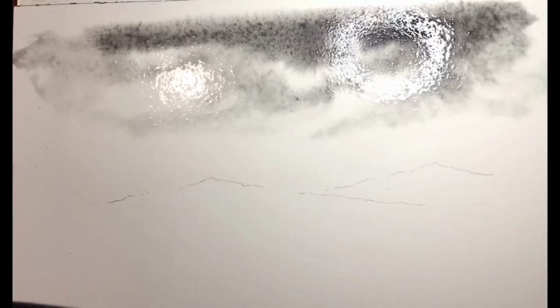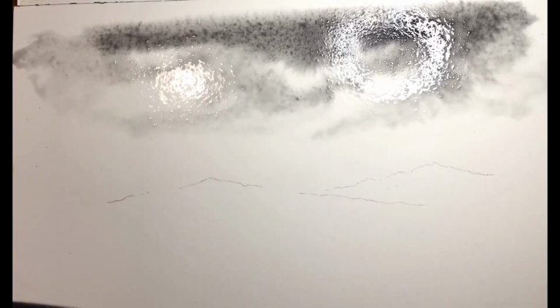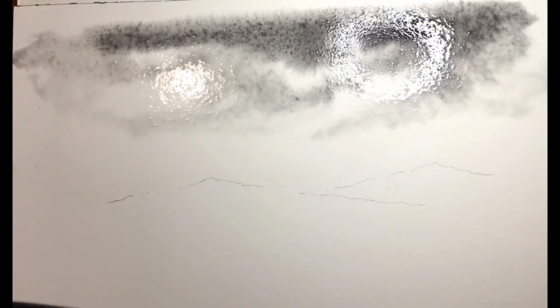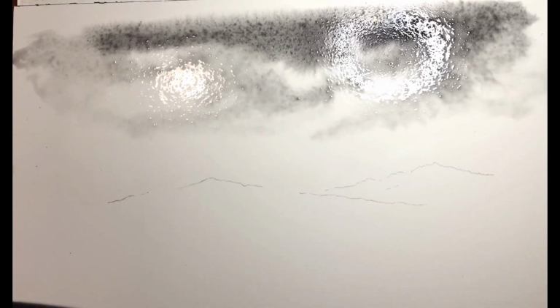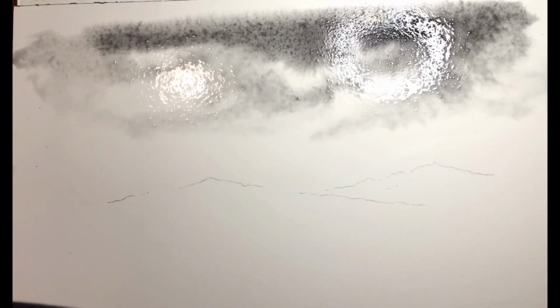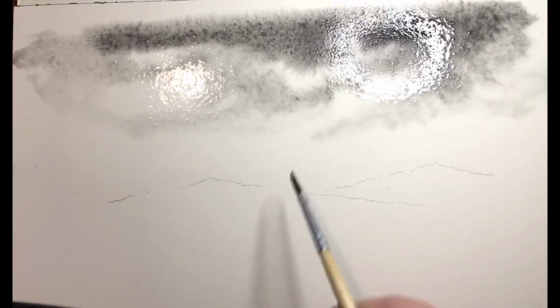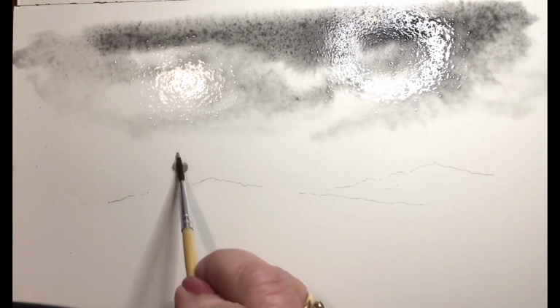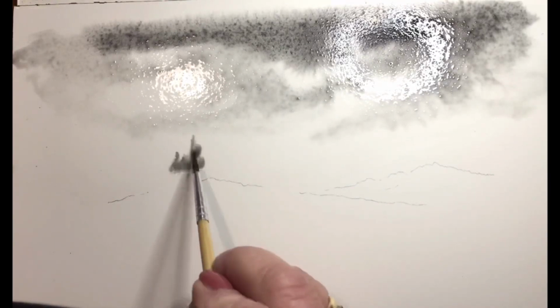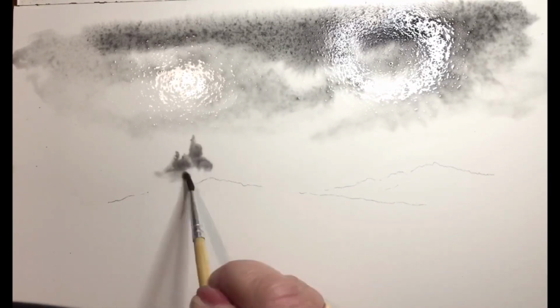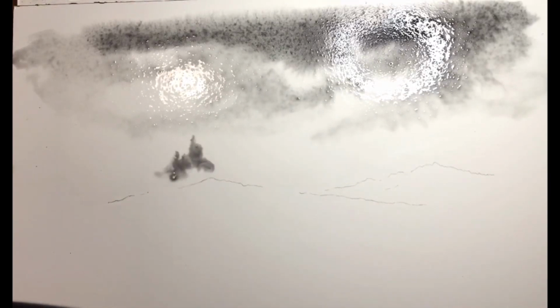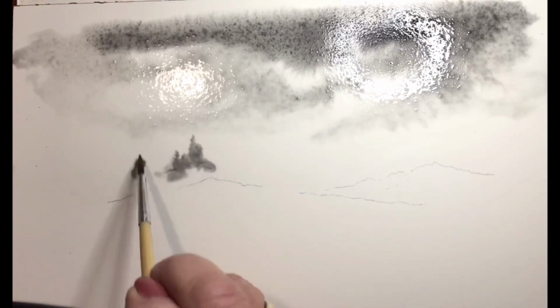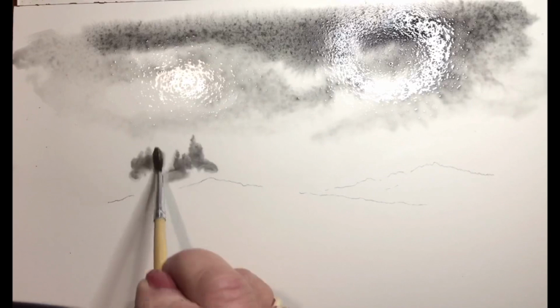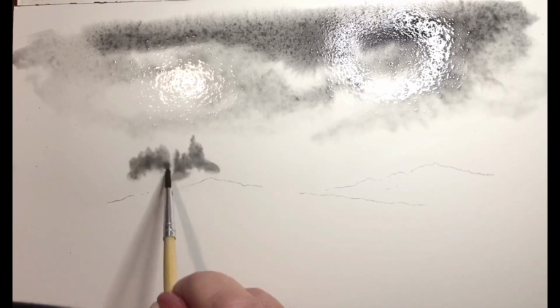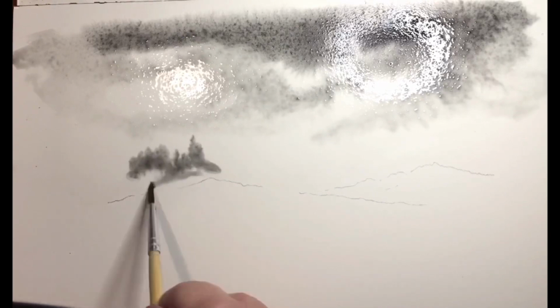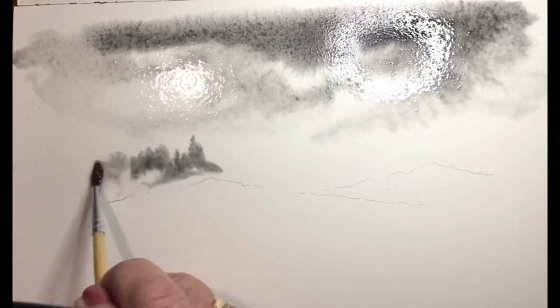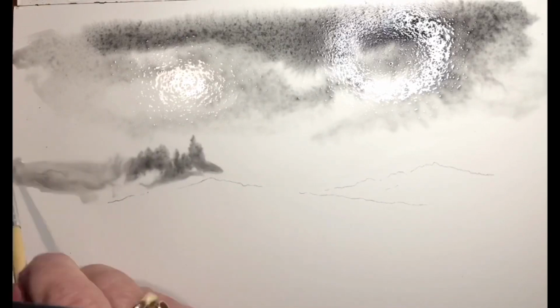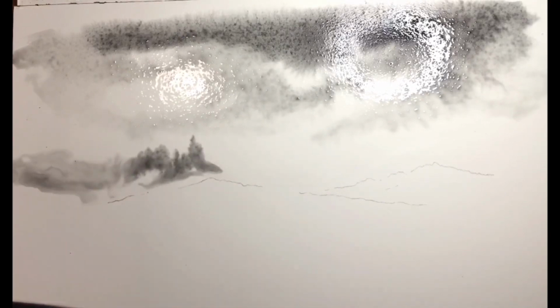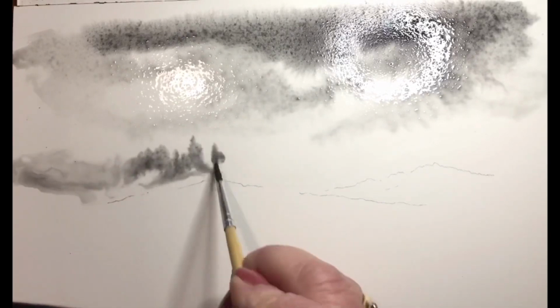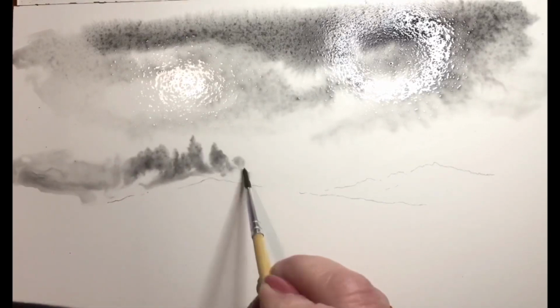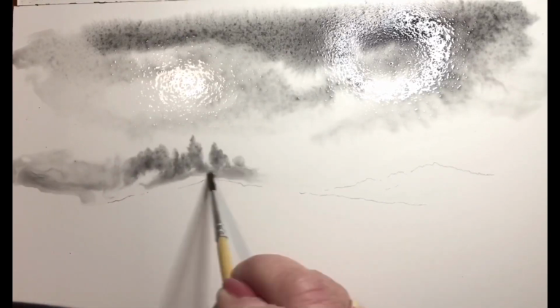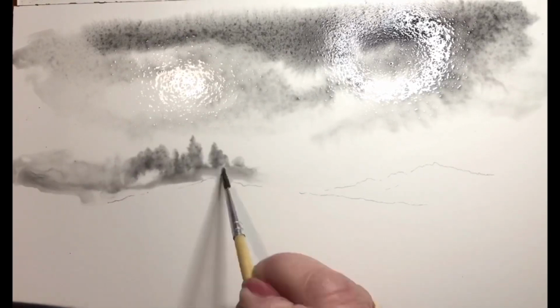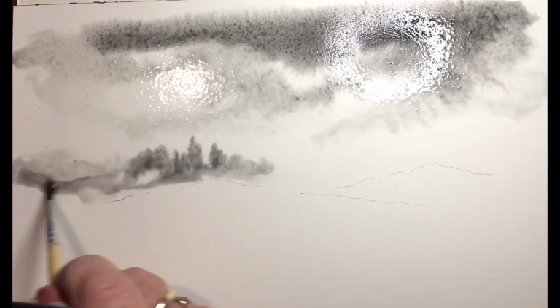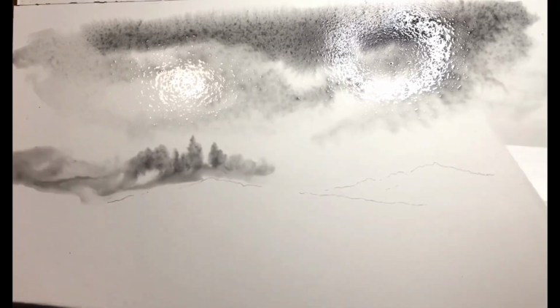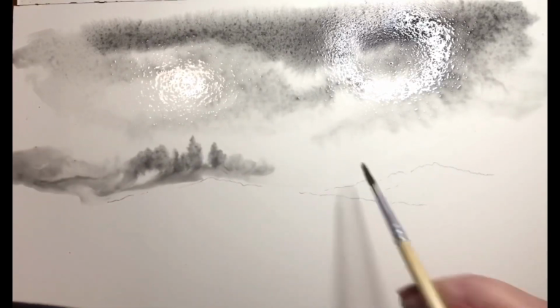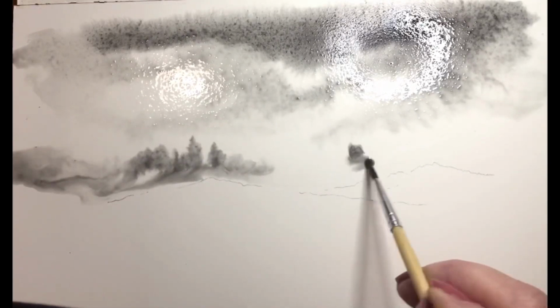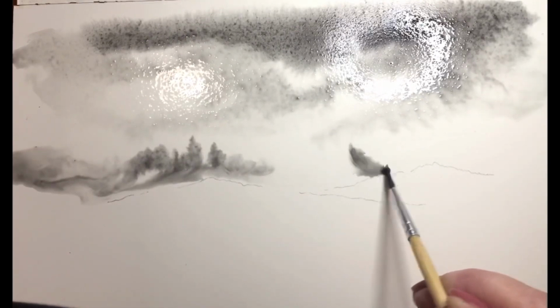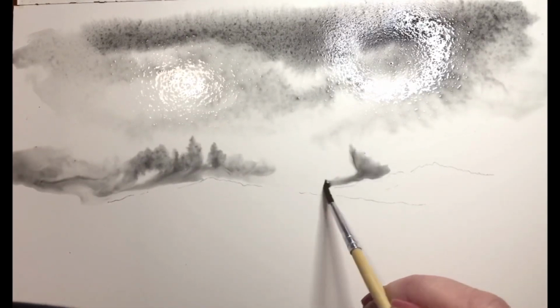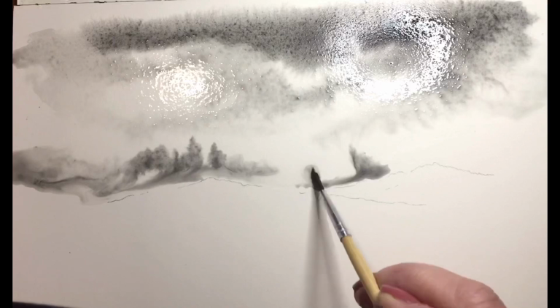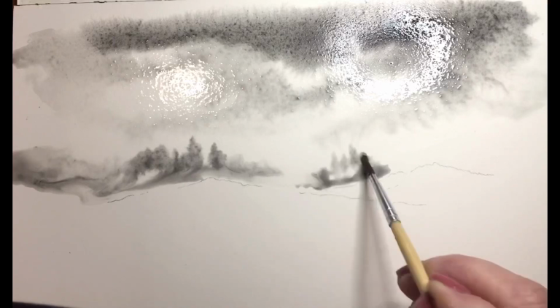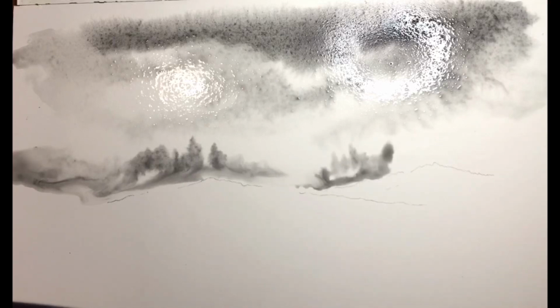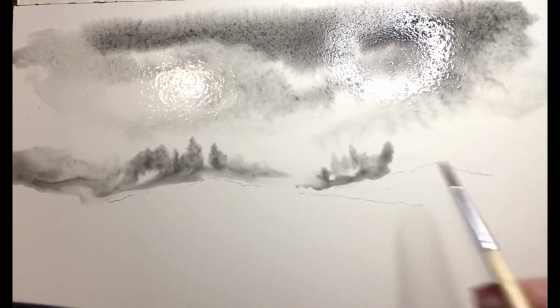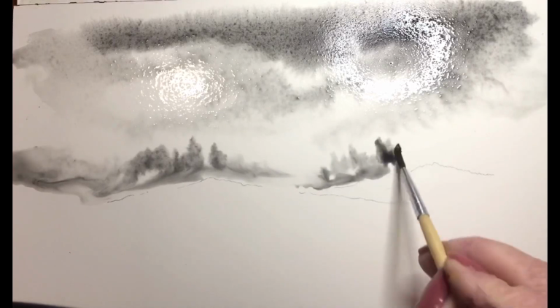As you can see, I'm putting in the sky. One thing when you're putting in the sky in the background, you have to move in really quickly because you don't want the water to dry.